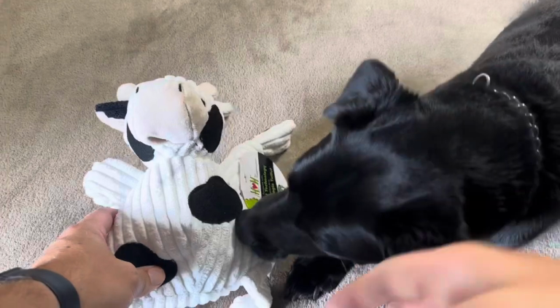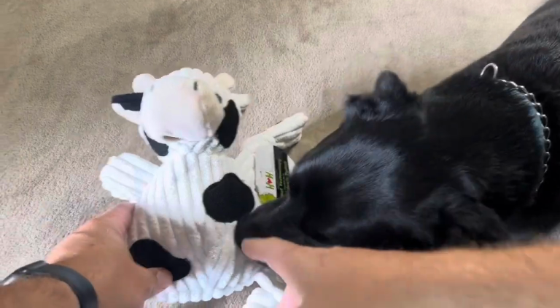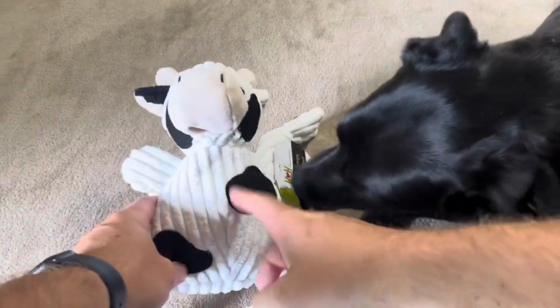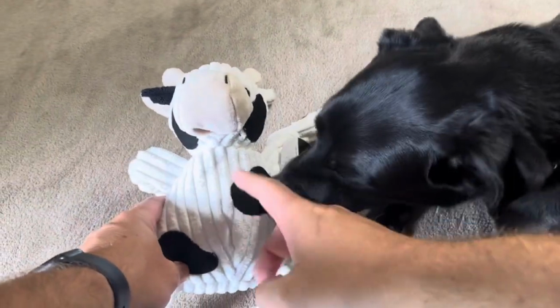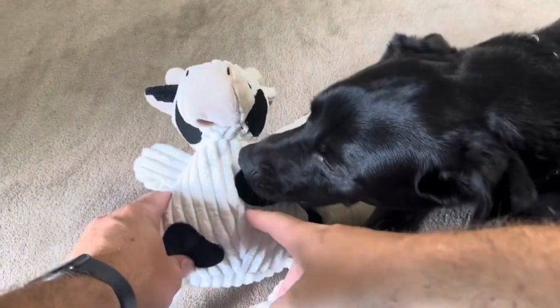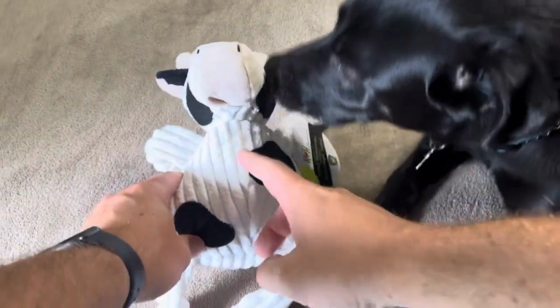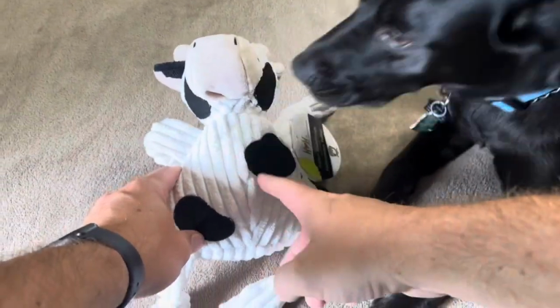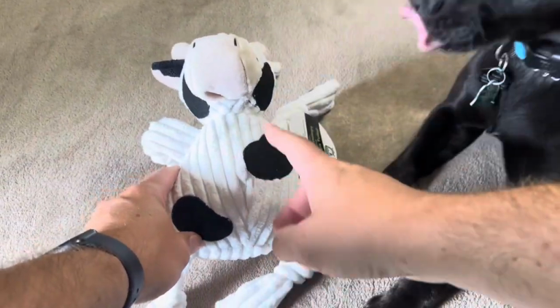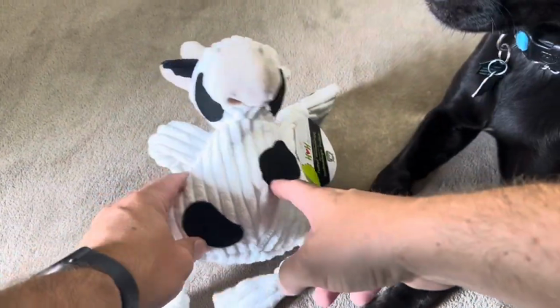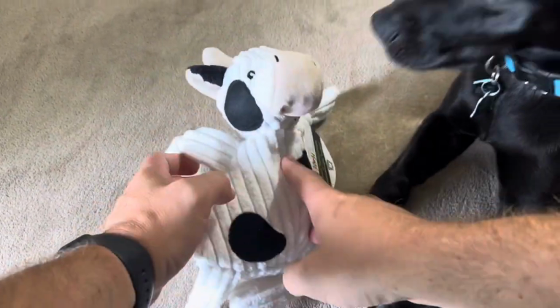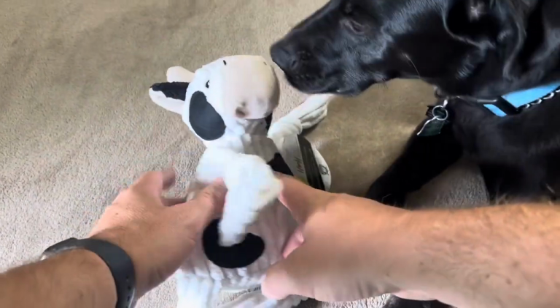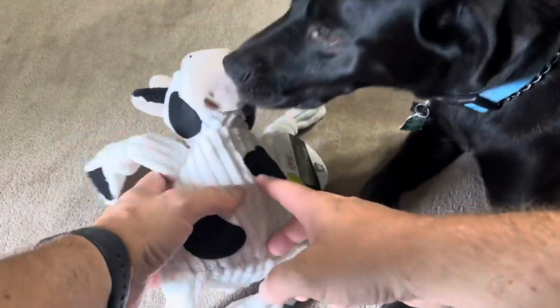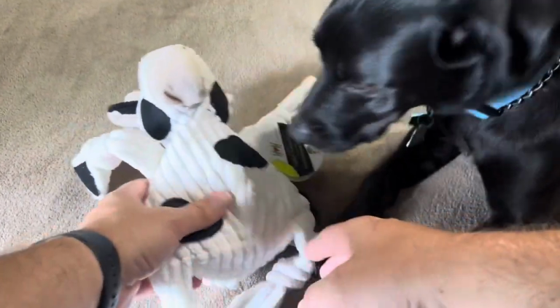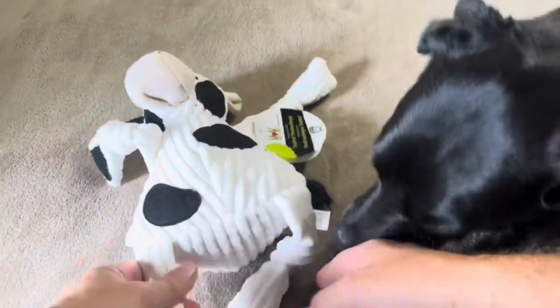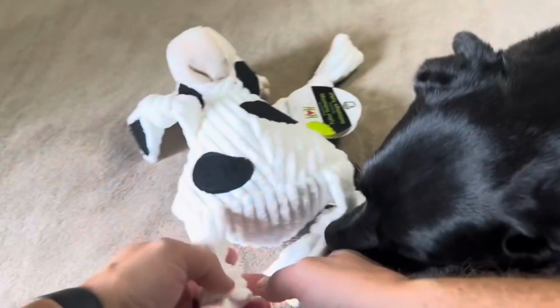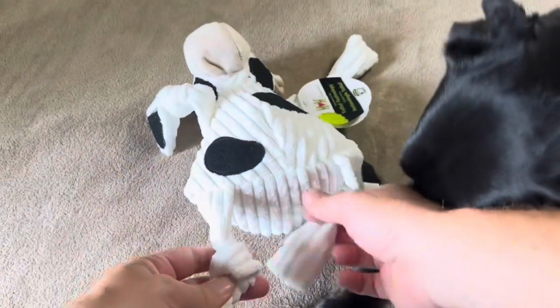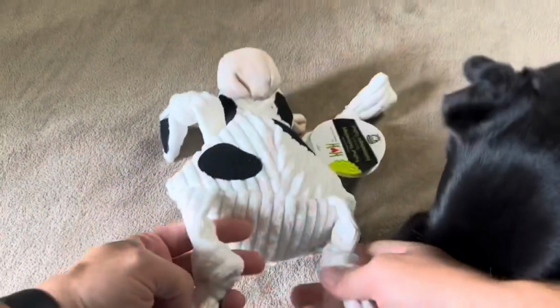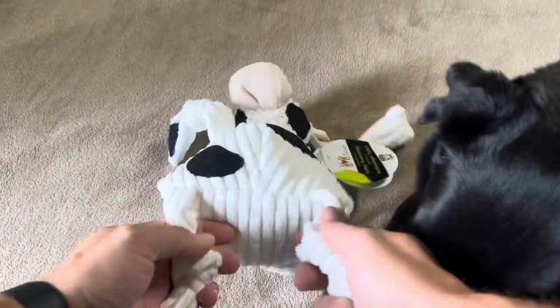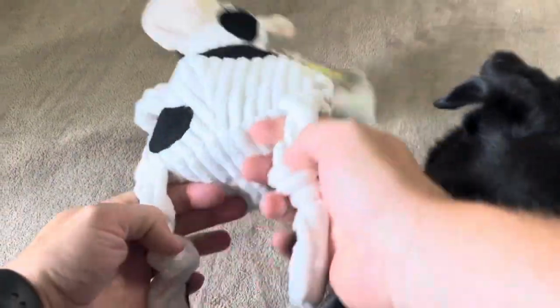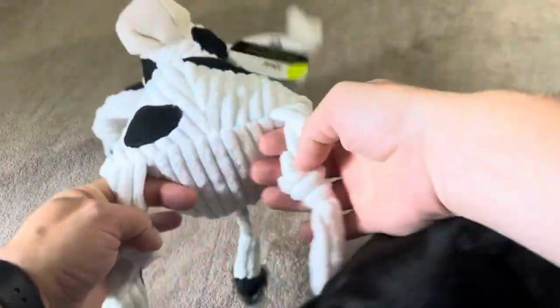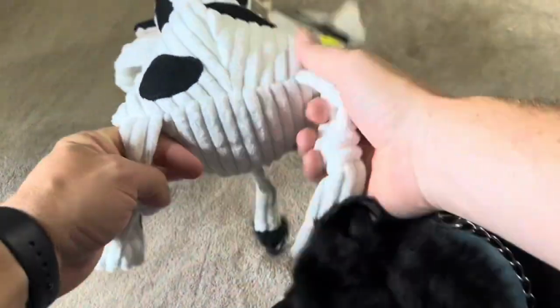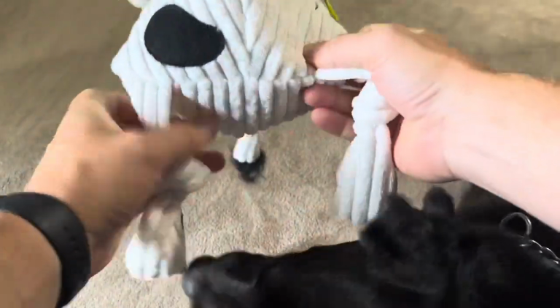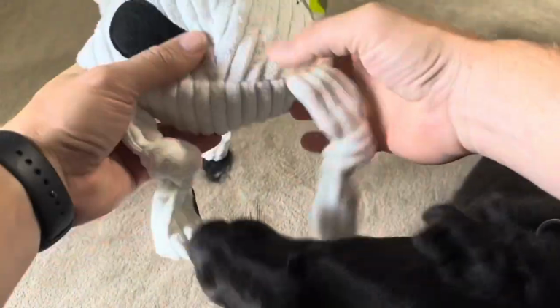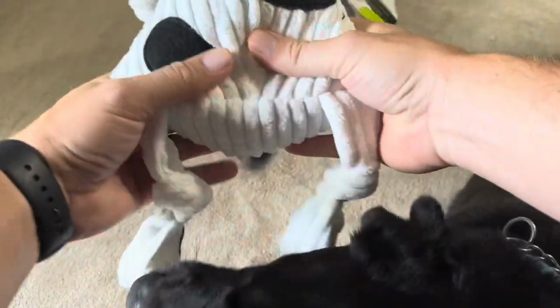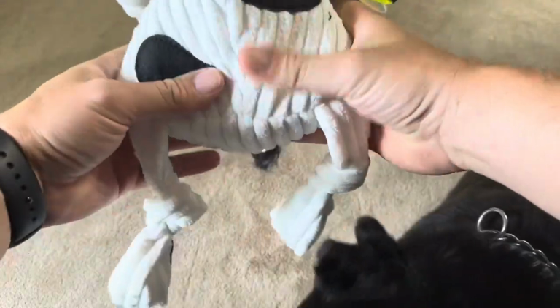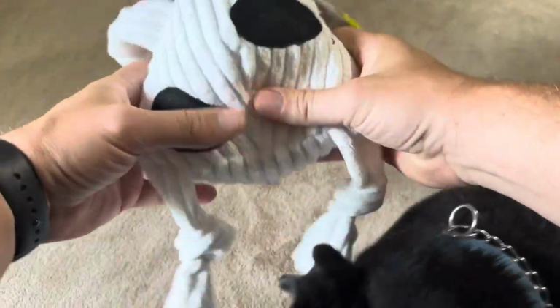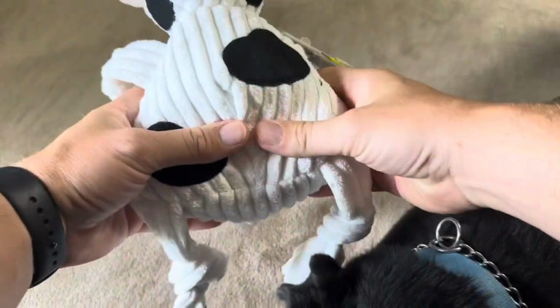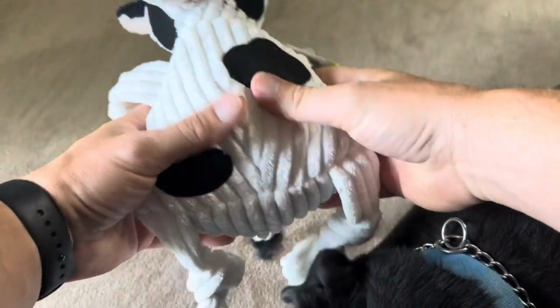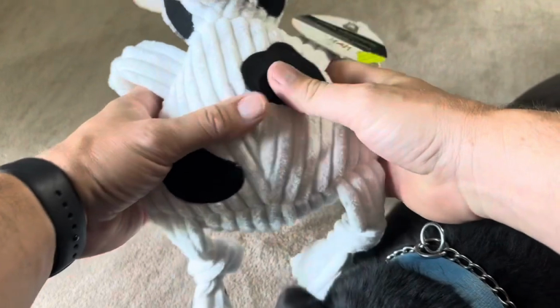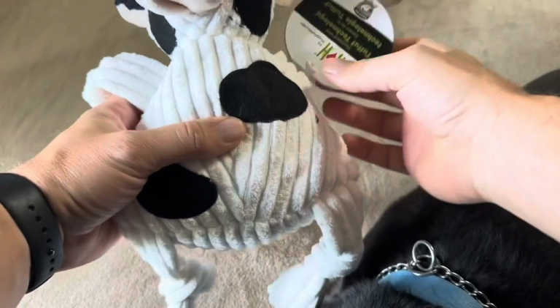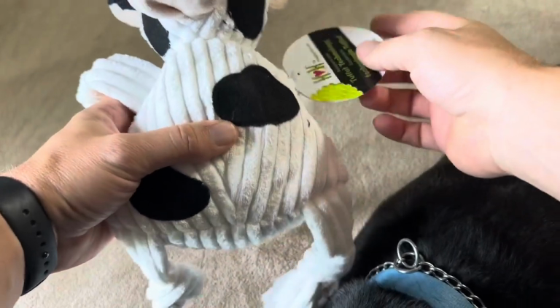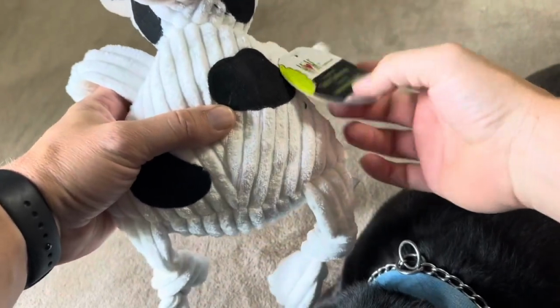Today I'm reviewing this plush dog toy by Hugglehounds. As you can see here, my dog is already really interested in it. It's going to have these tied legs on it, which is going to keep the plush from kind of falling out of it. That's really nice.